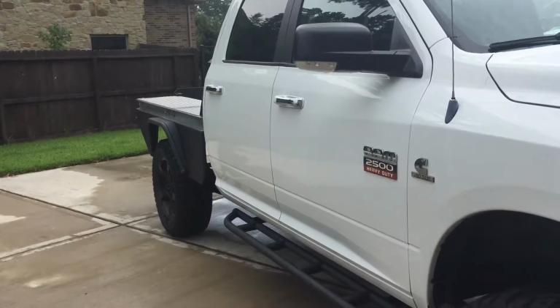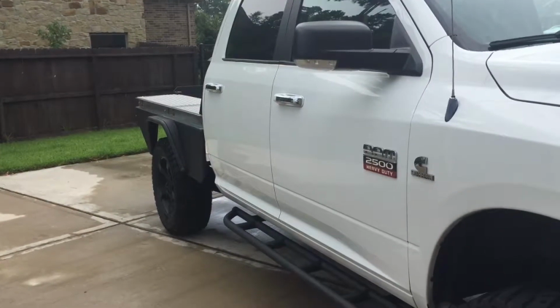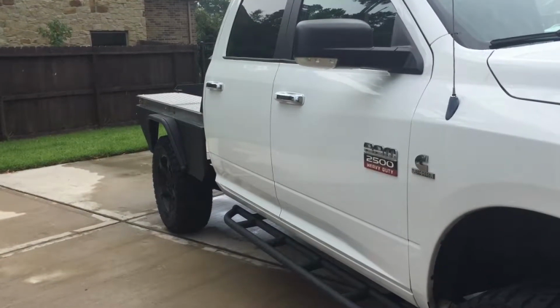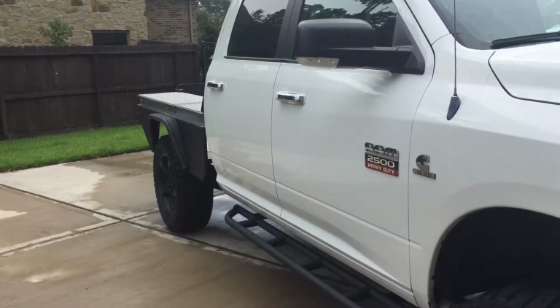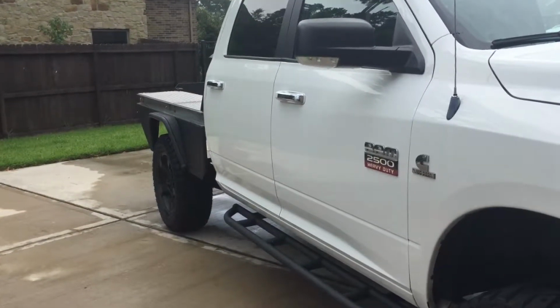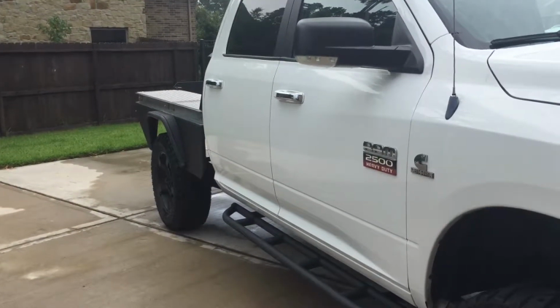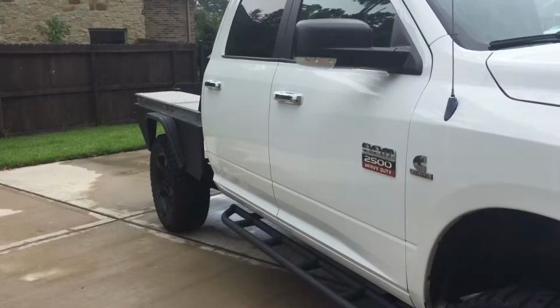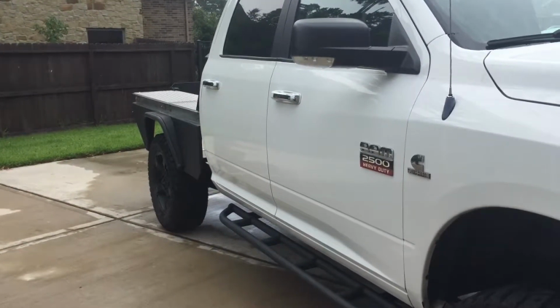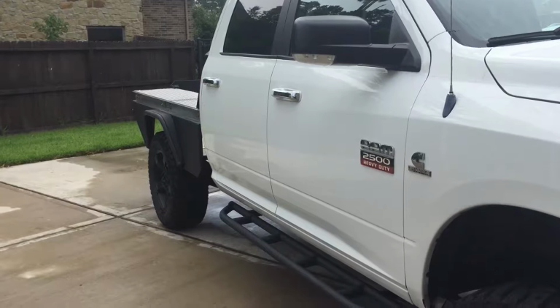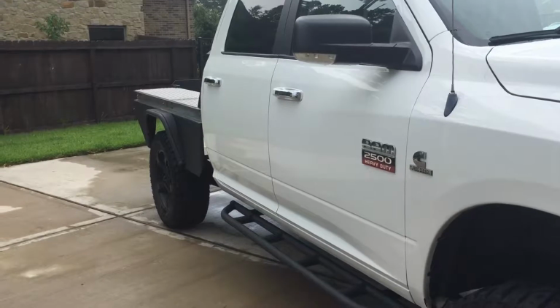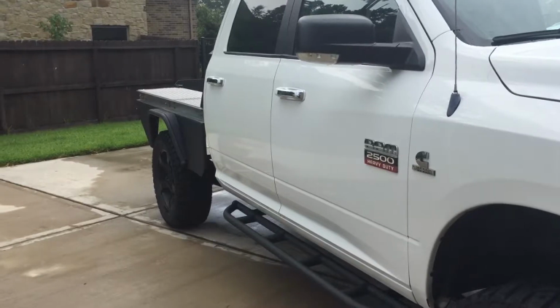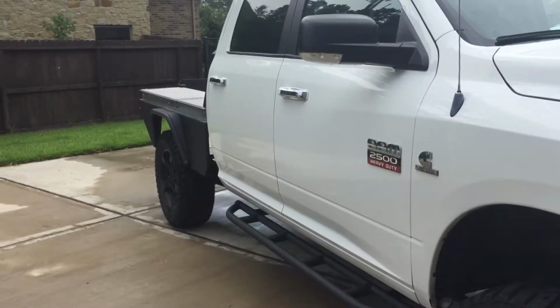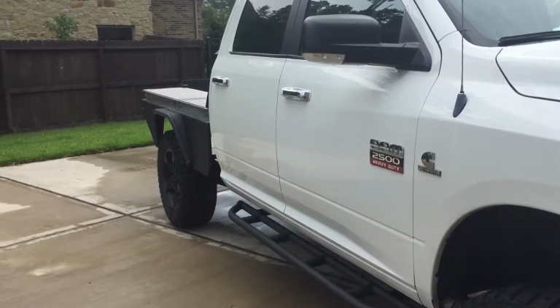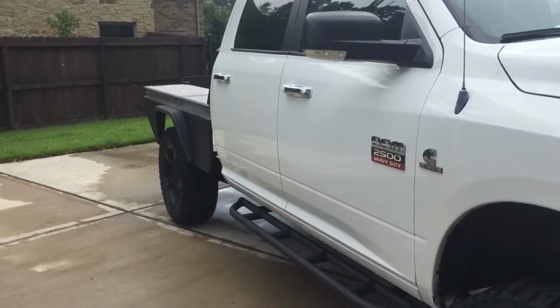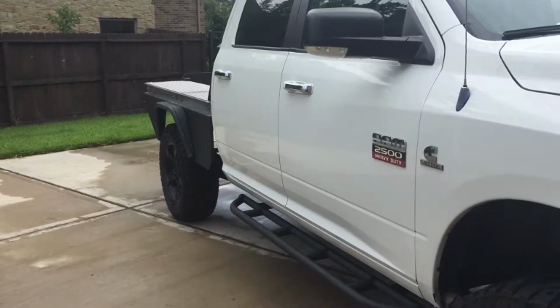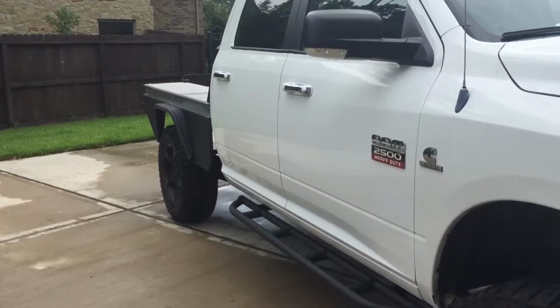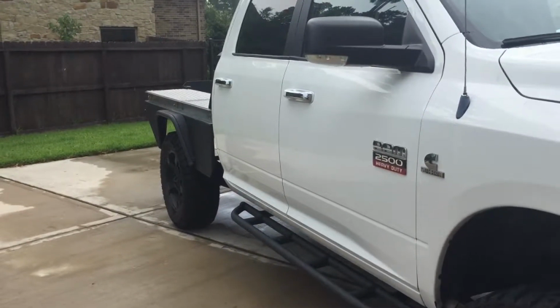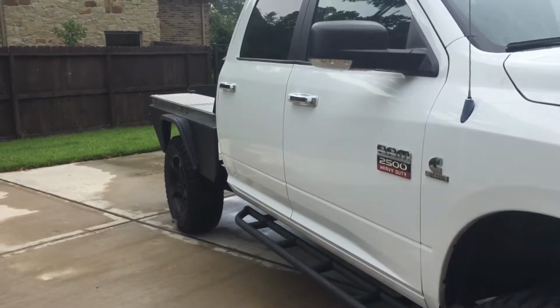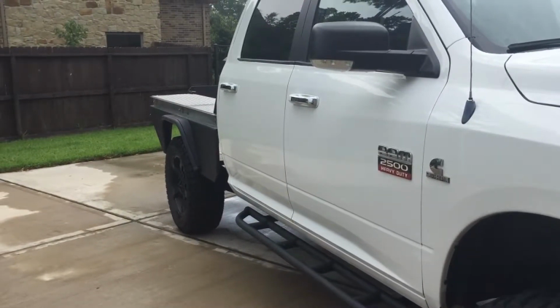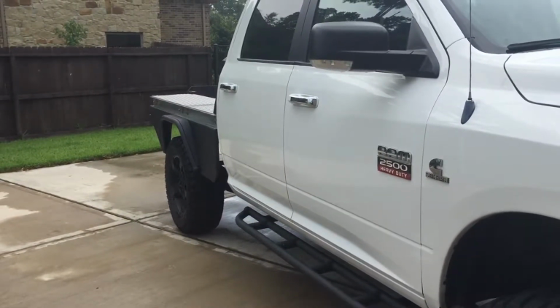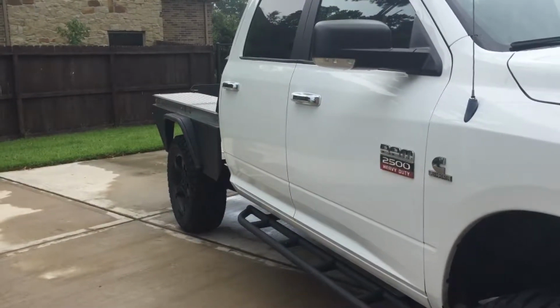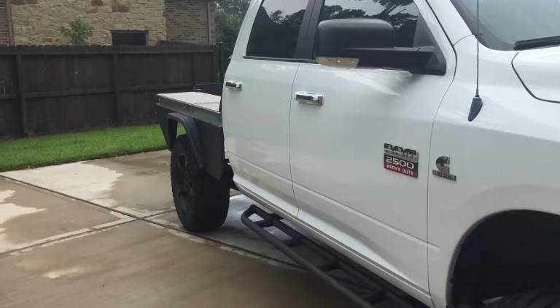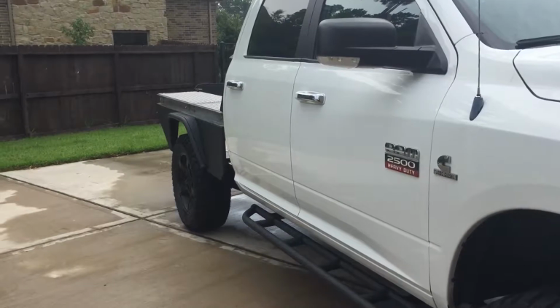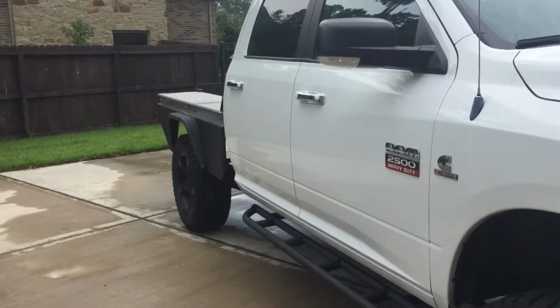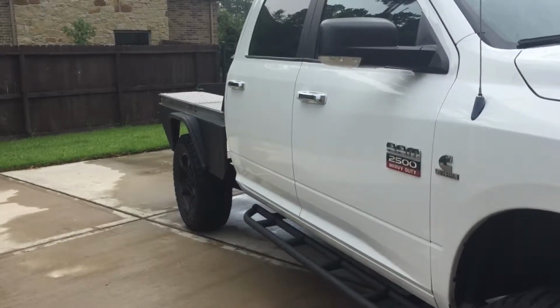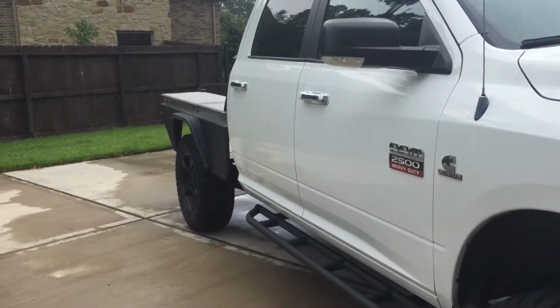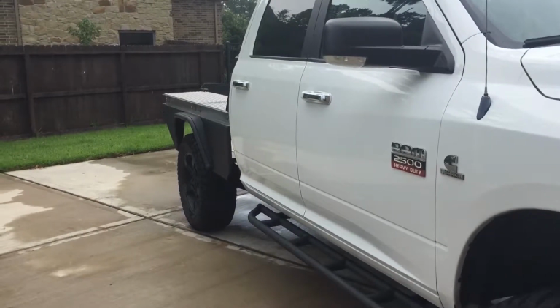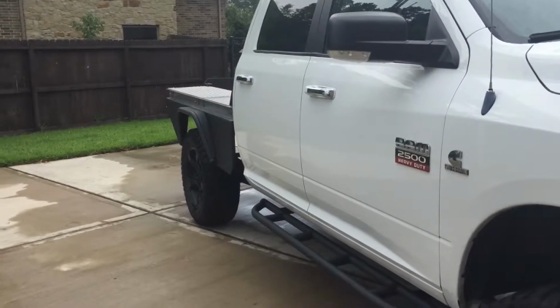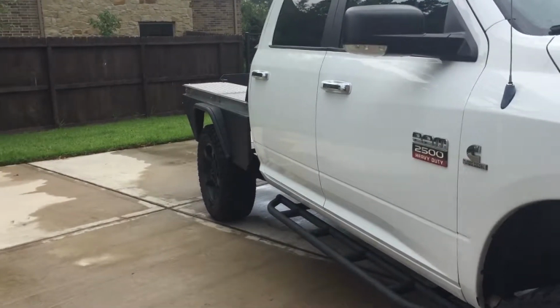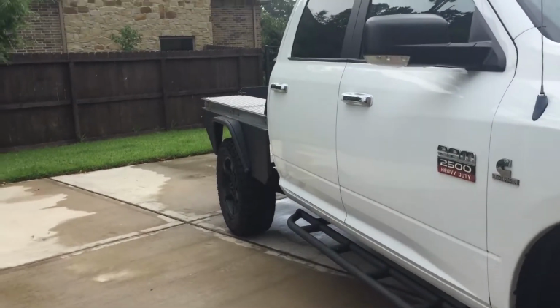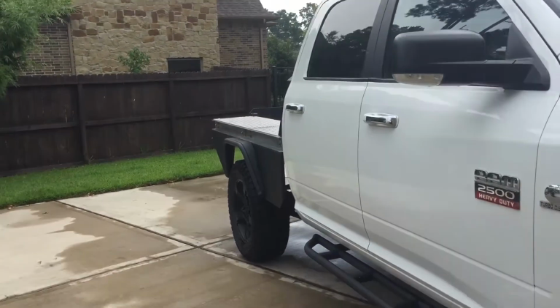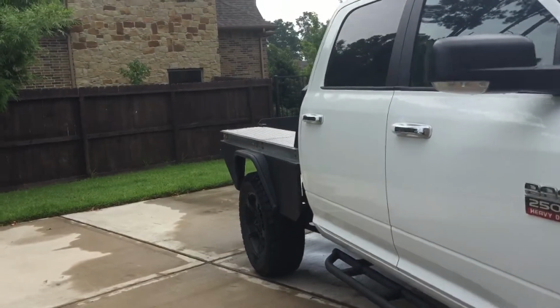So this will be the third video of my Ram 2500. I've finally got the flatbed finished. It's taken a little bit longer than I thought it would. I'll show you what it looks like.